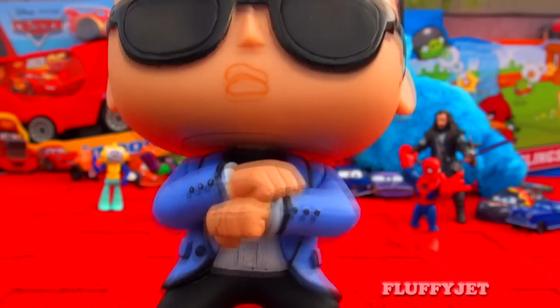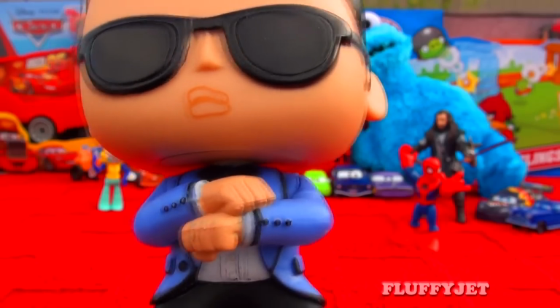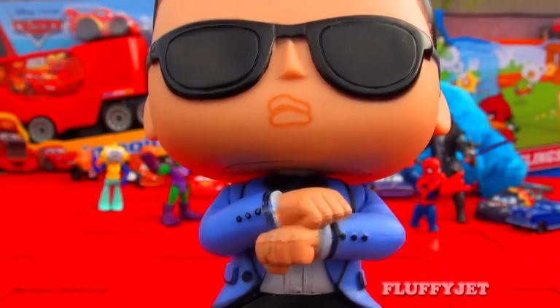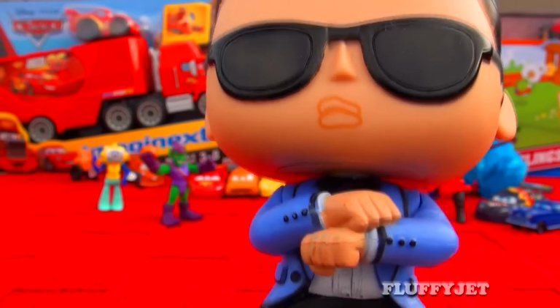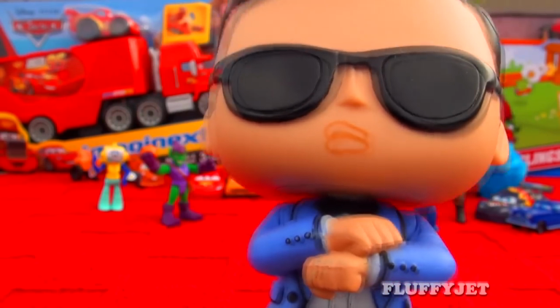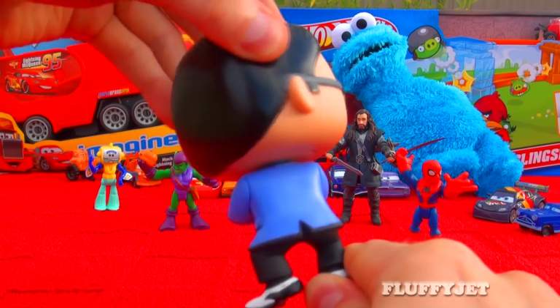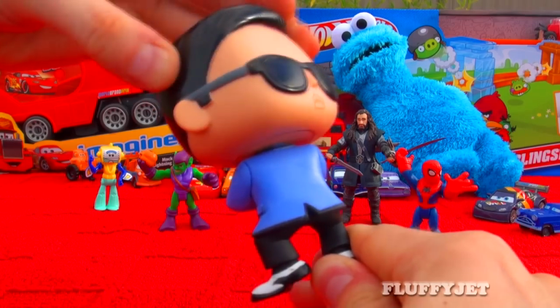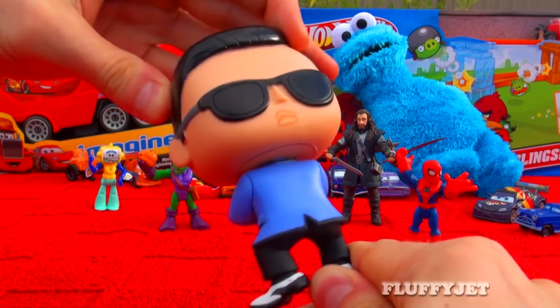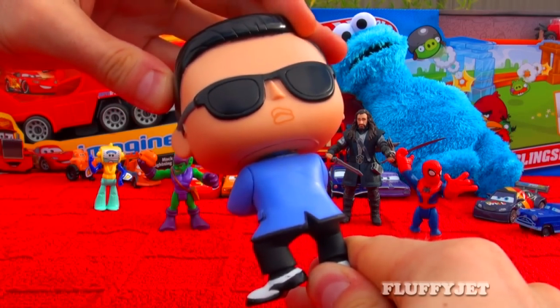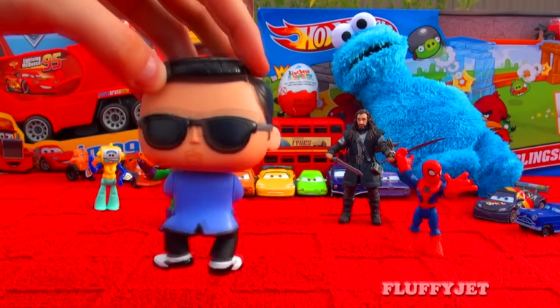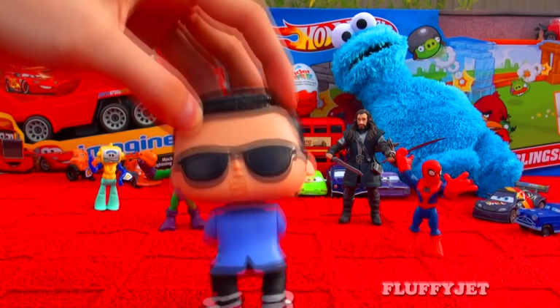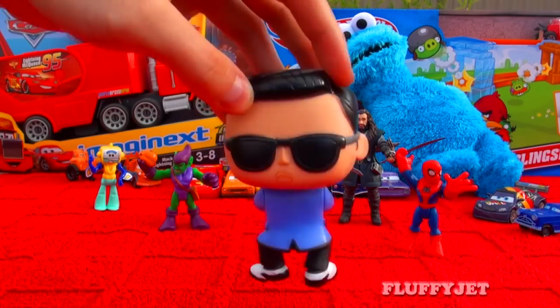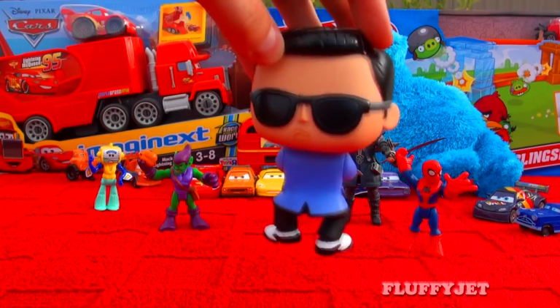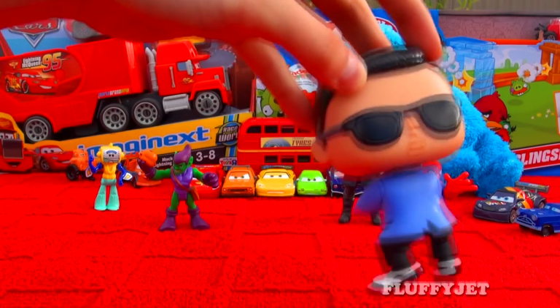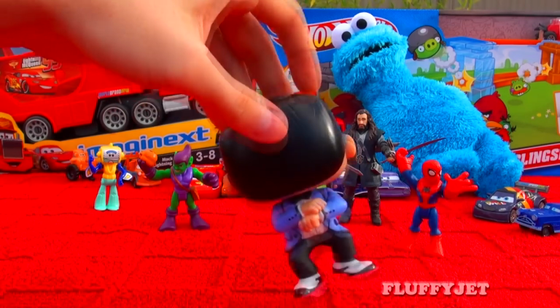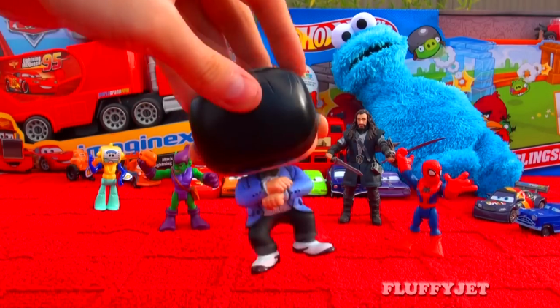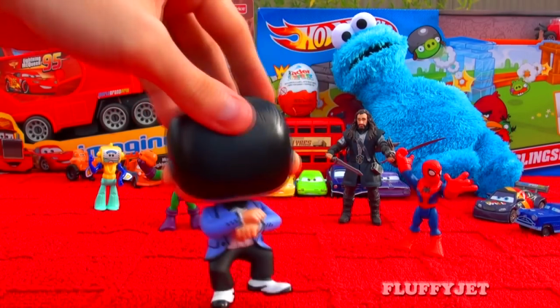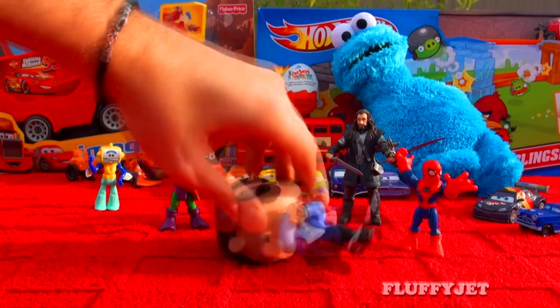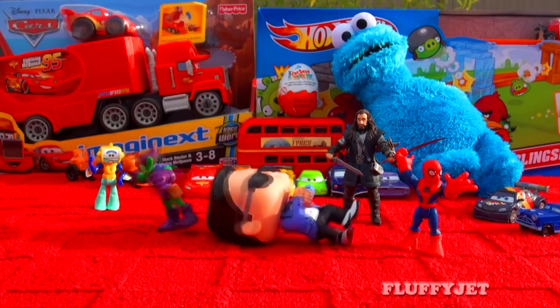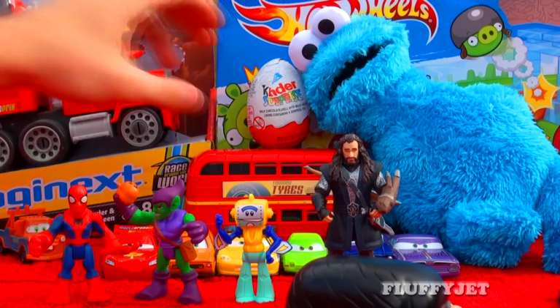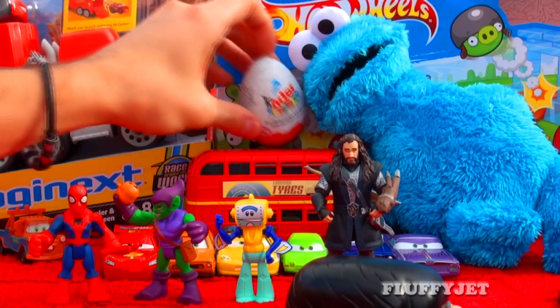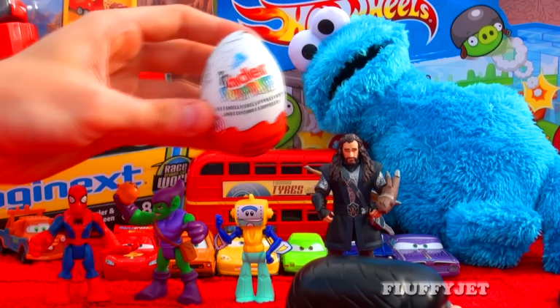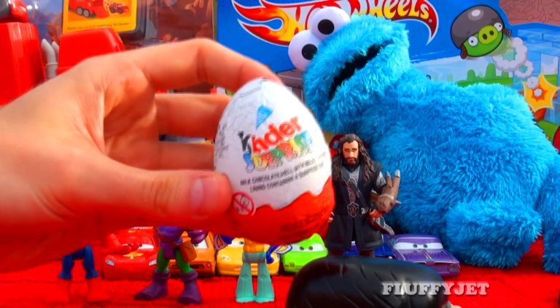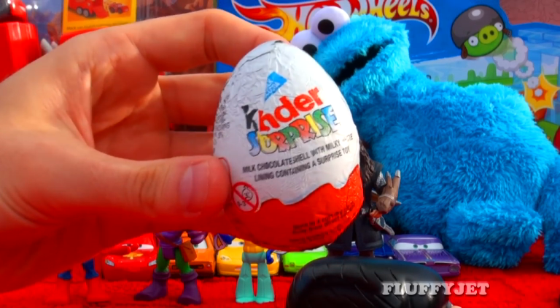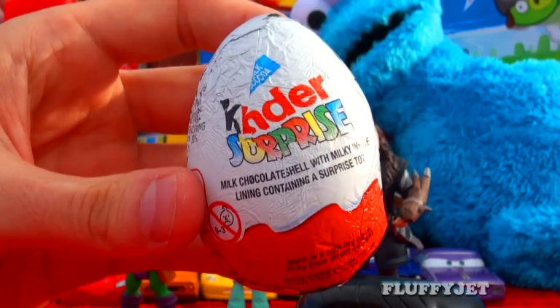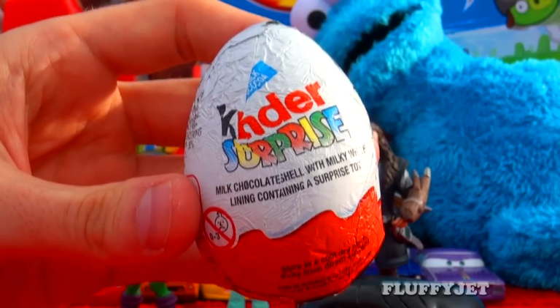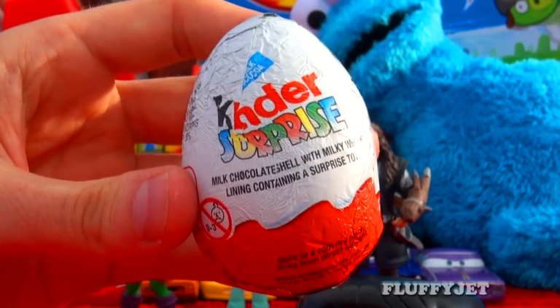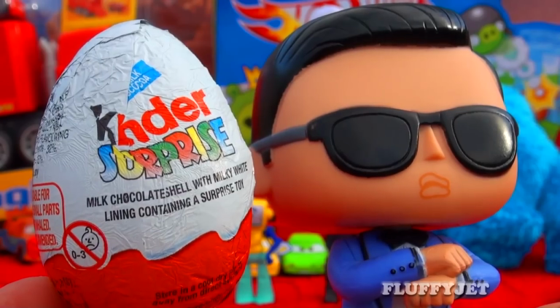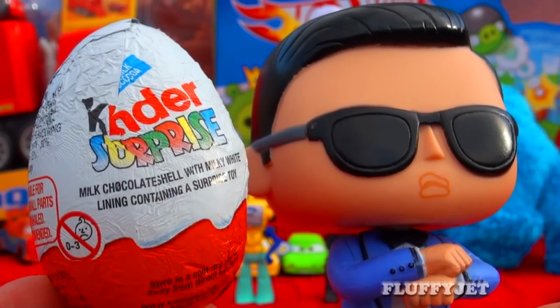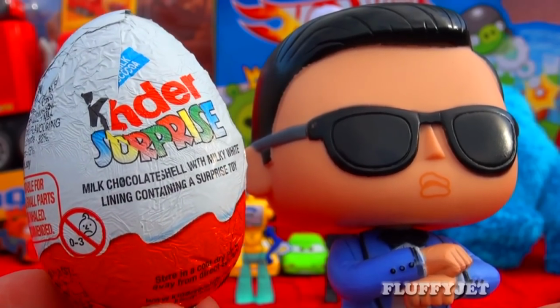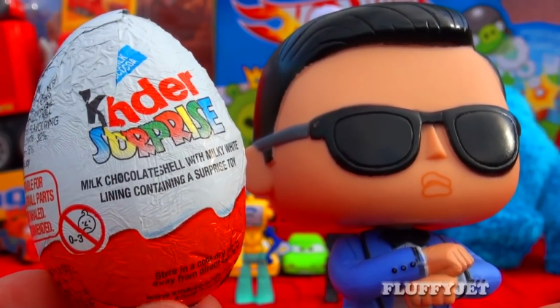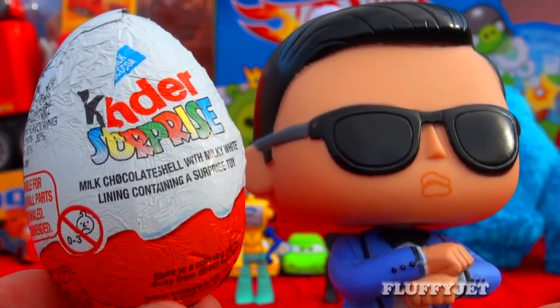Si's head rotates 360 degrees, which is perfect for those extra special dance moves. As you can see, Si's head has been modelled slightly larger than his body.